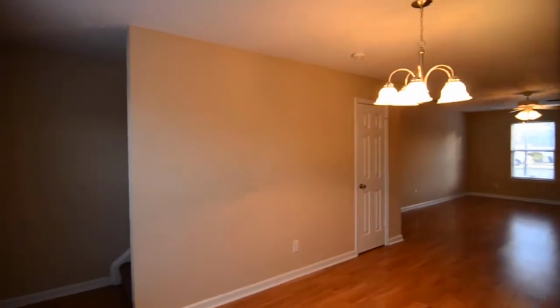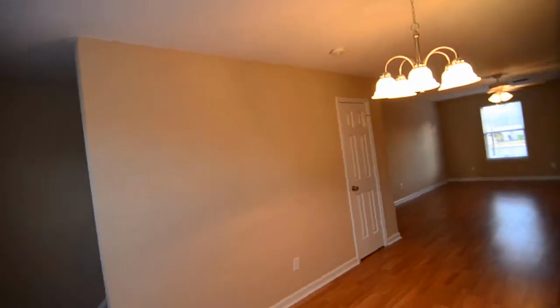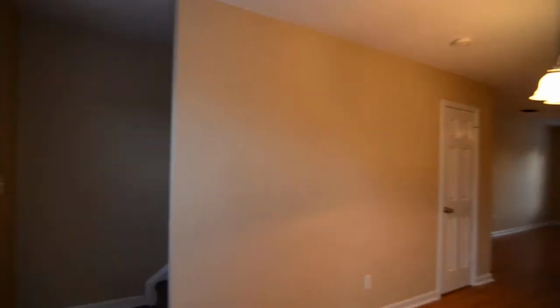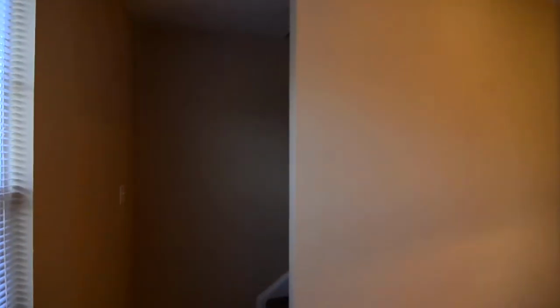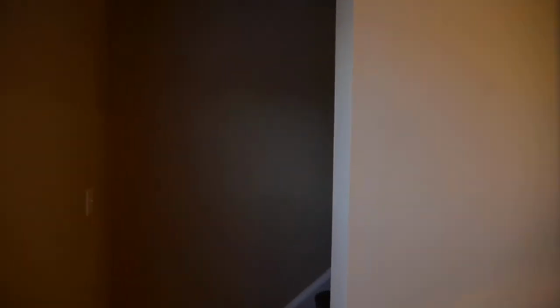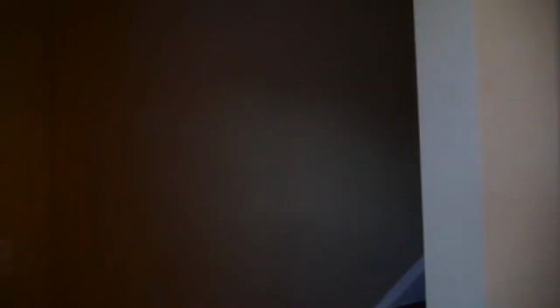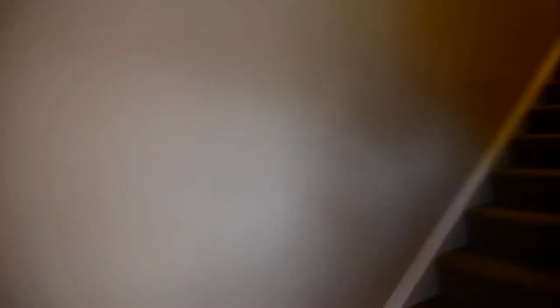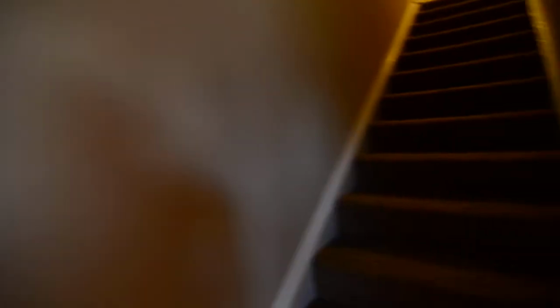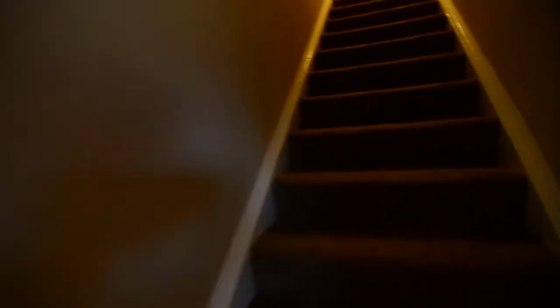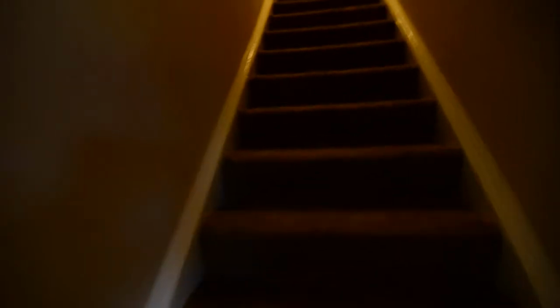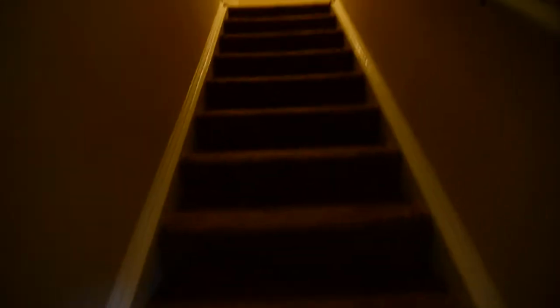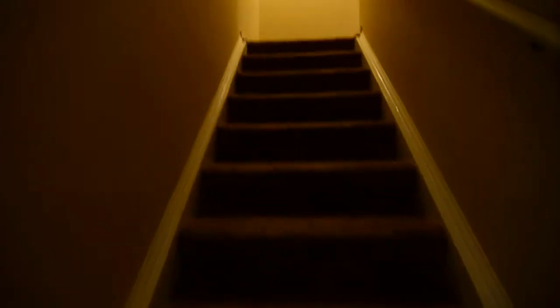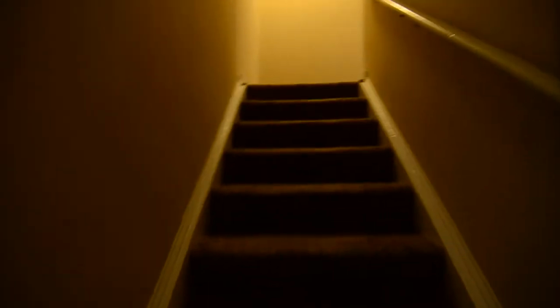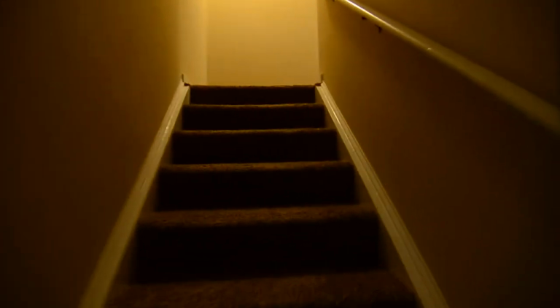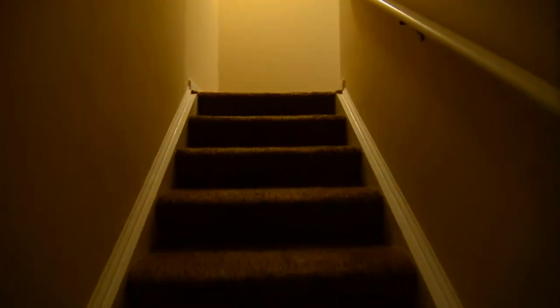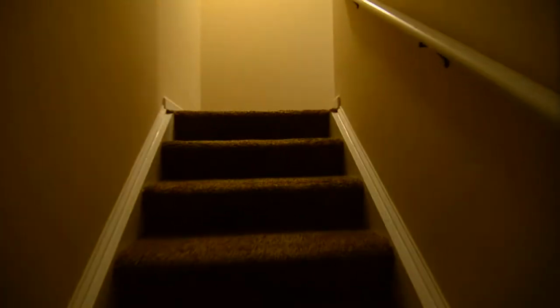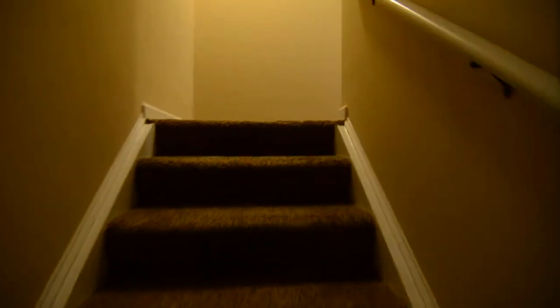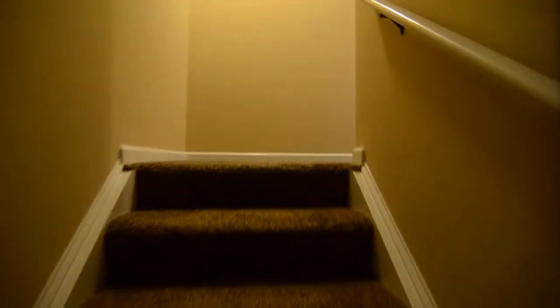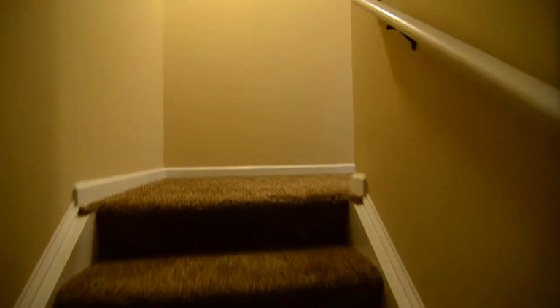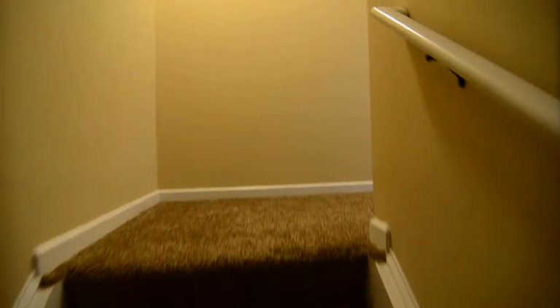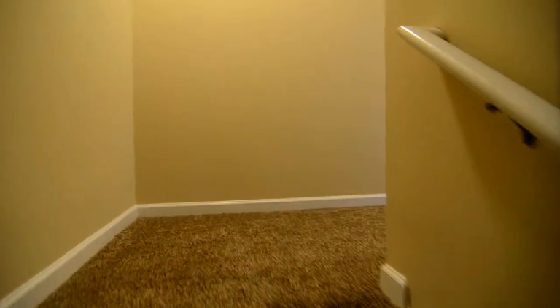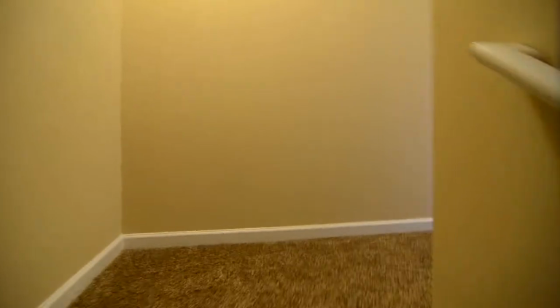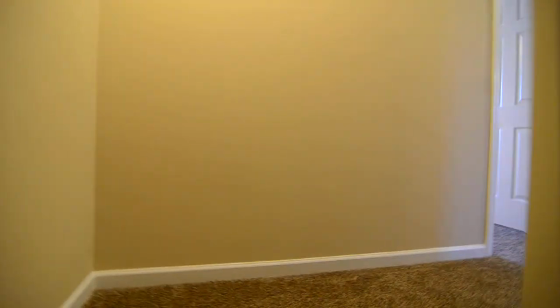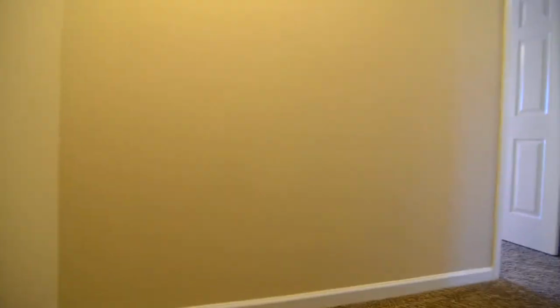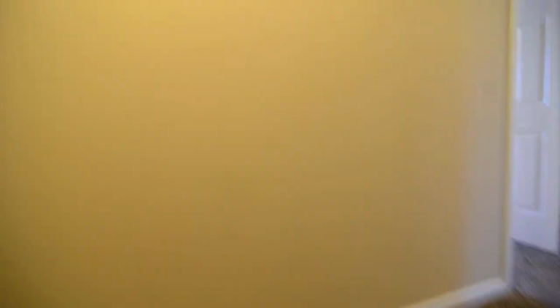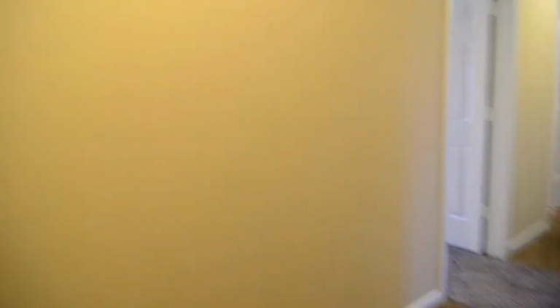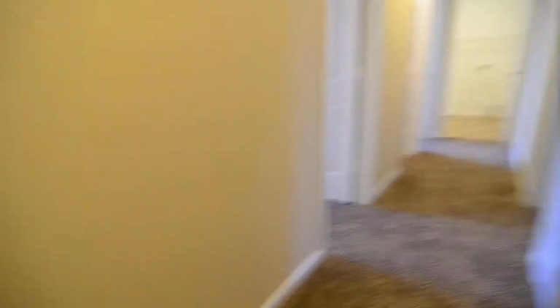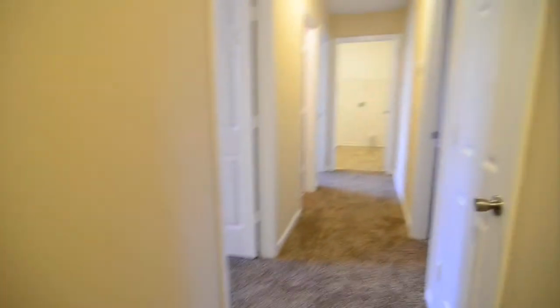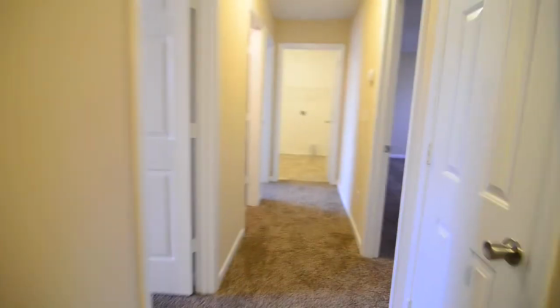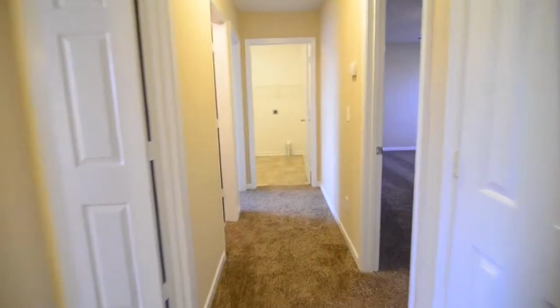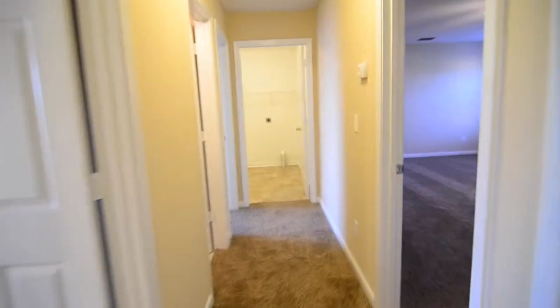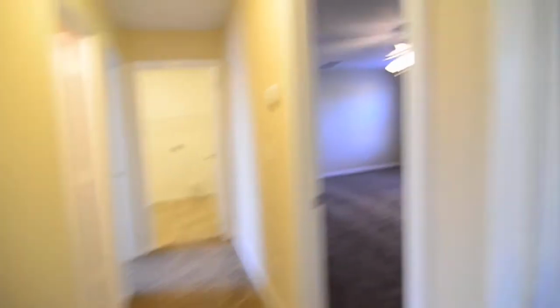Right up the steps here you can see it's carpeted up the steps and on the second level. You have three bedrooms and two full baths upstairs, and we'll start on the right and work our way around.